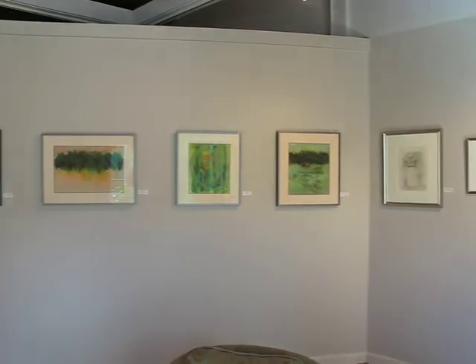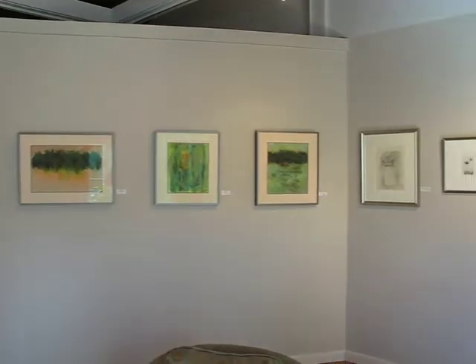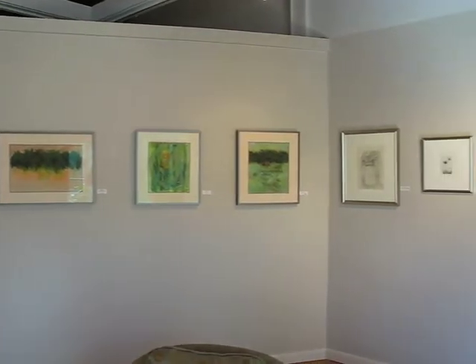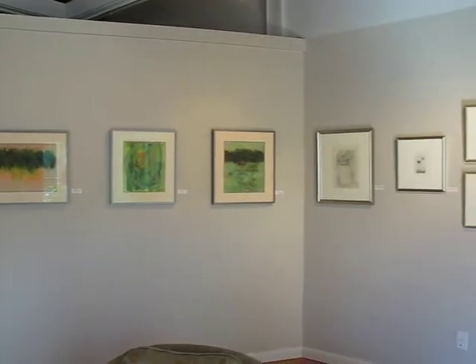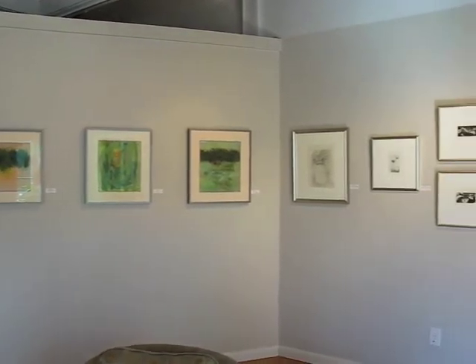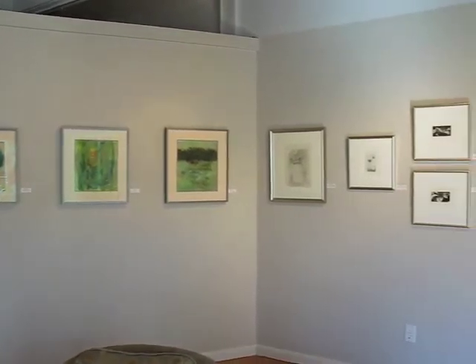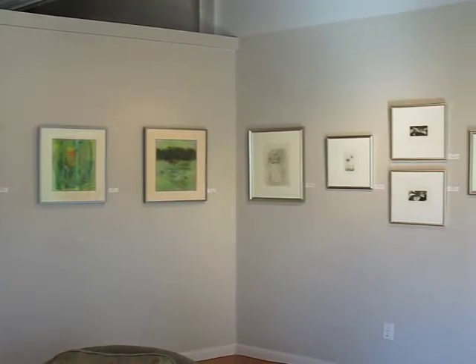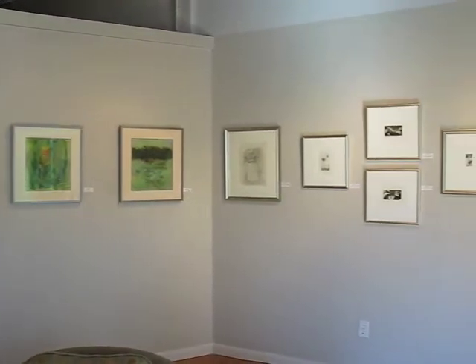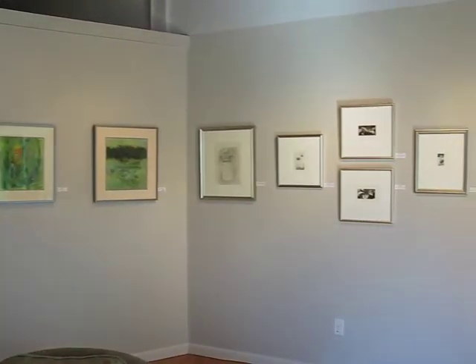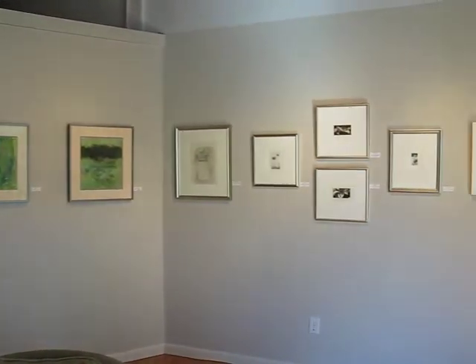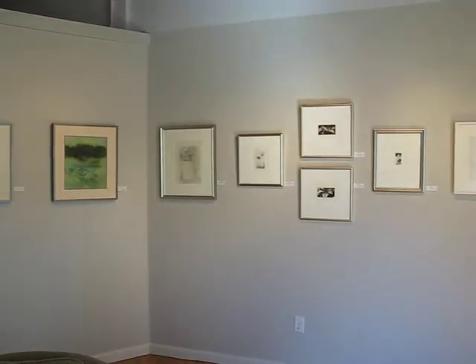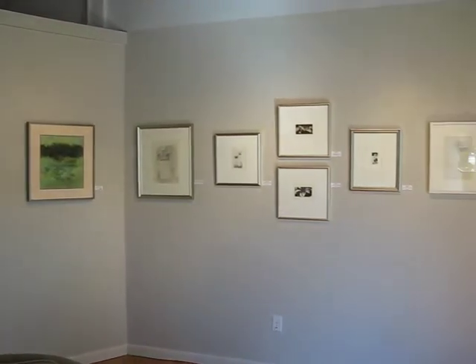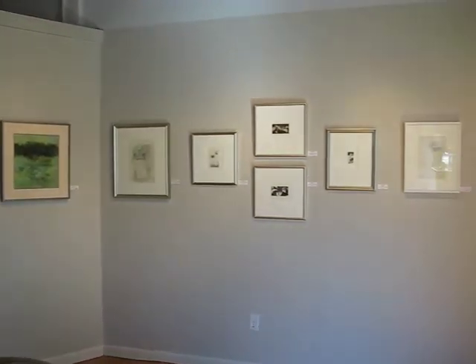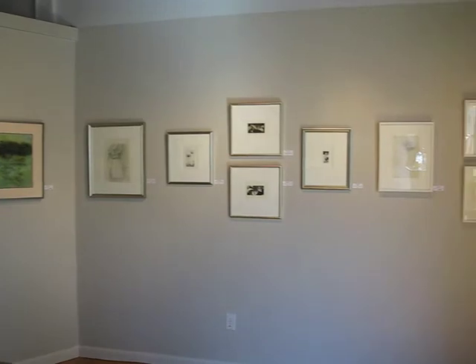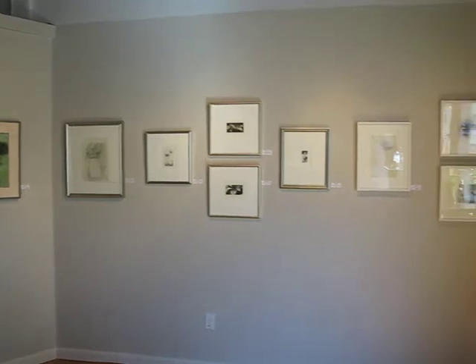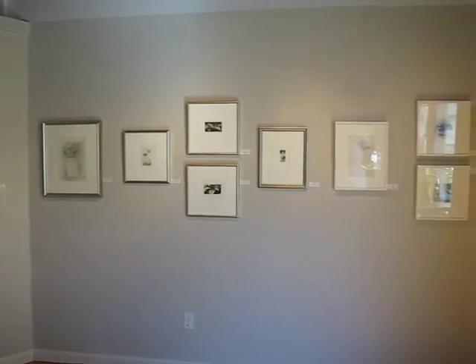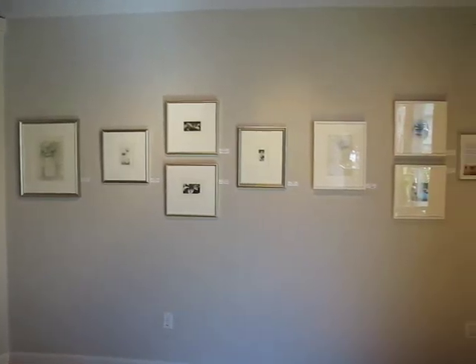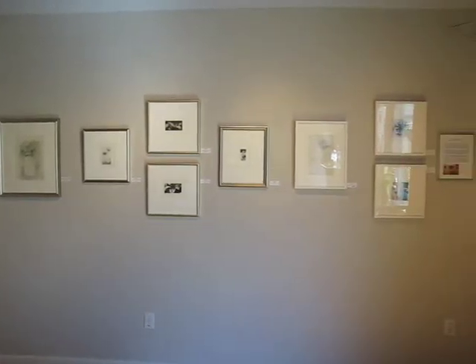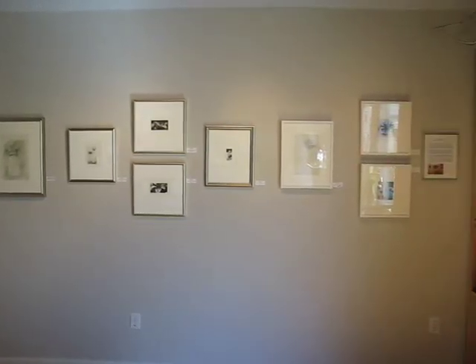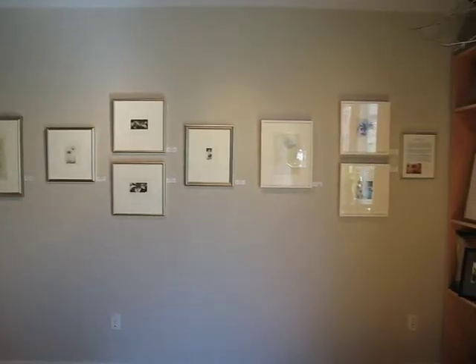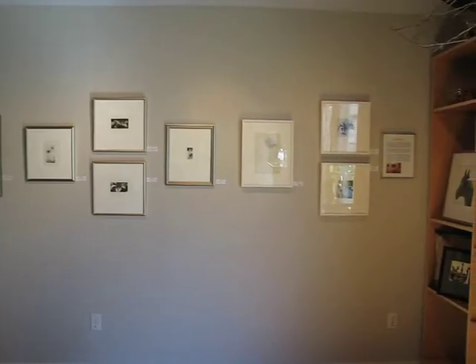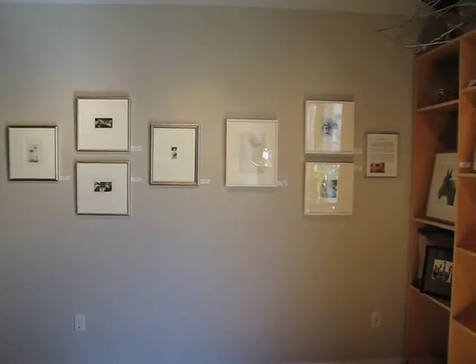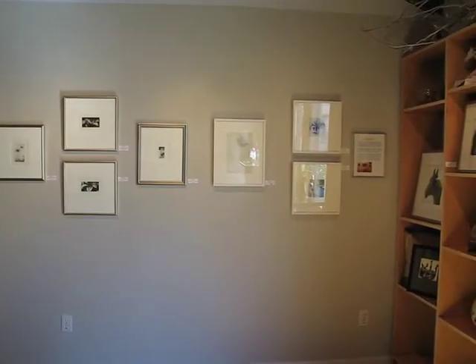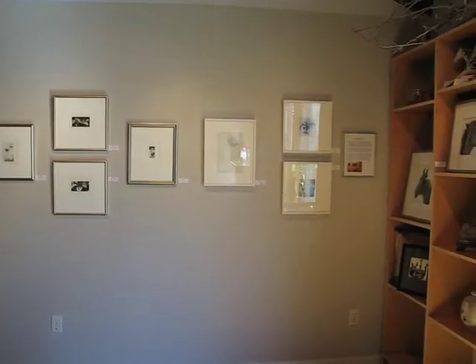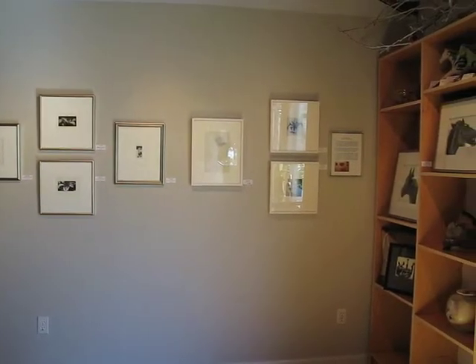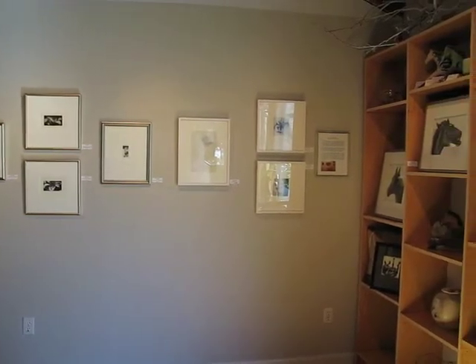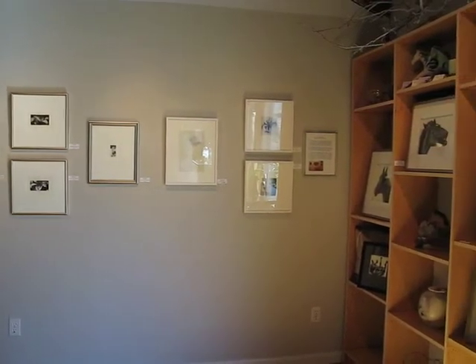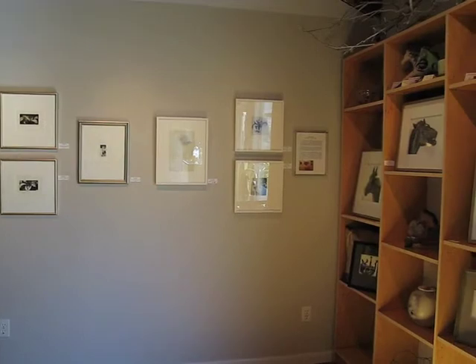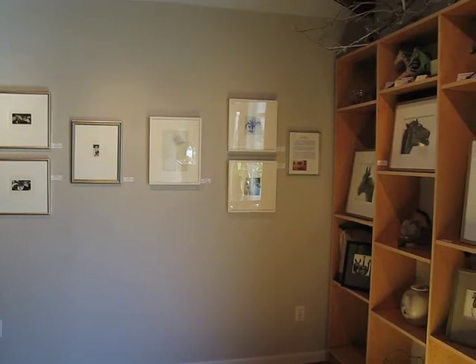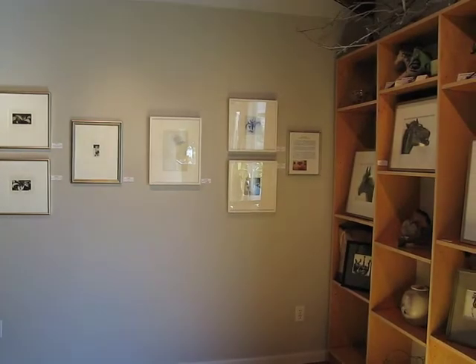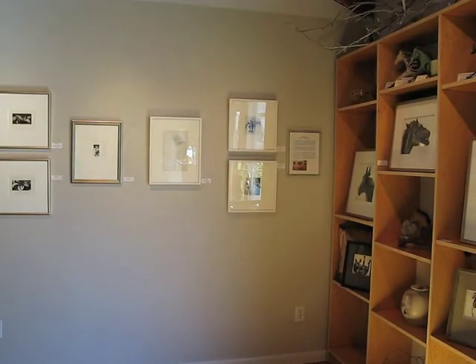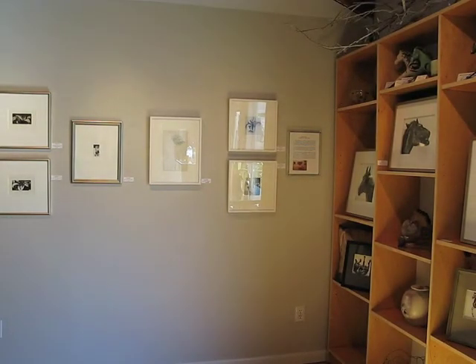And finally Hollis Jeffcoat, who applies her wonderful way with pastels and with oils. As you look around the gallery, I hope you enjoy the show and do stop by if you're in the area. Thank you.